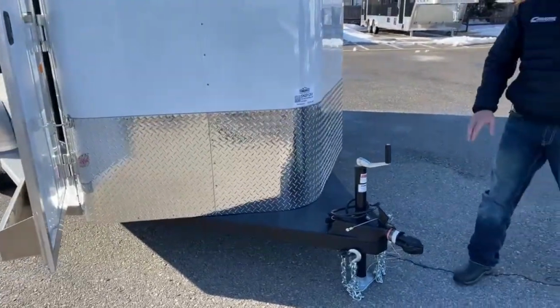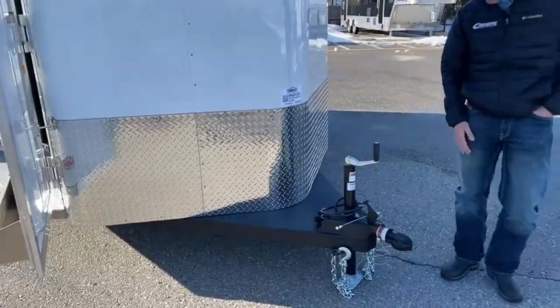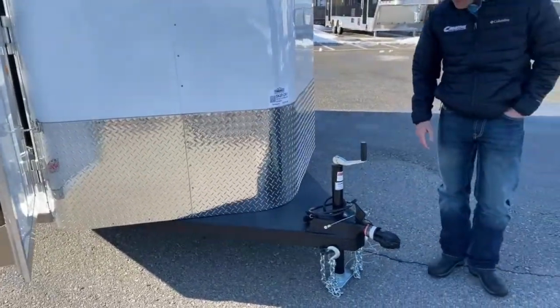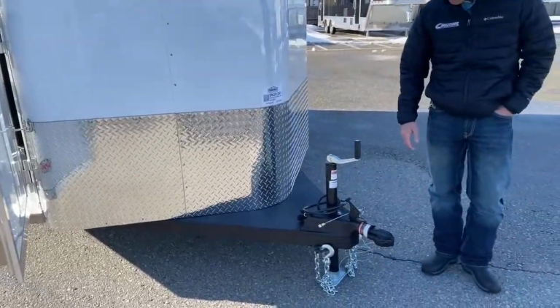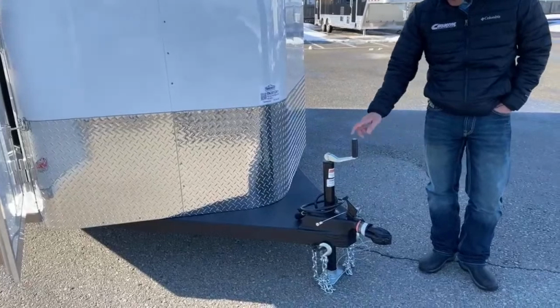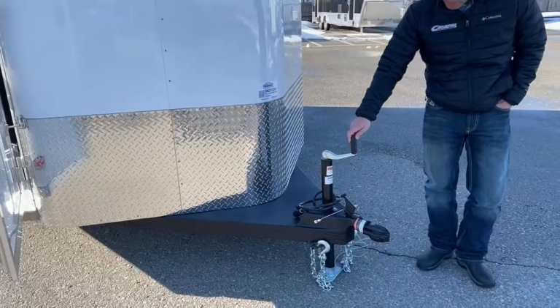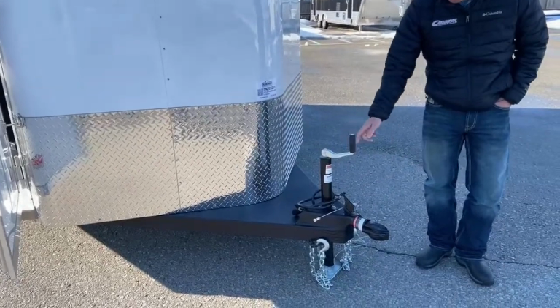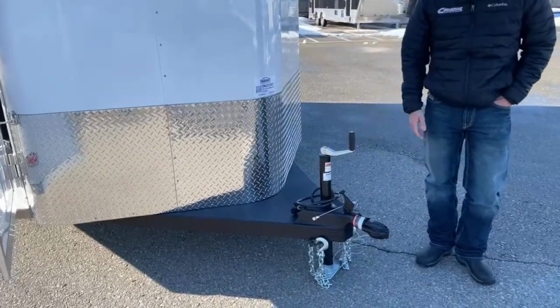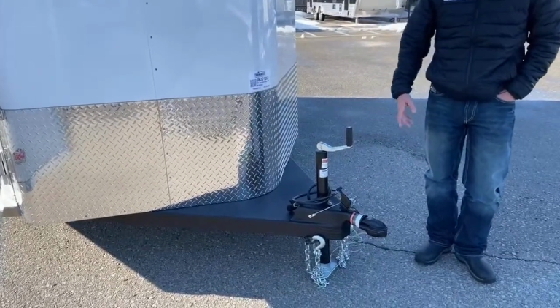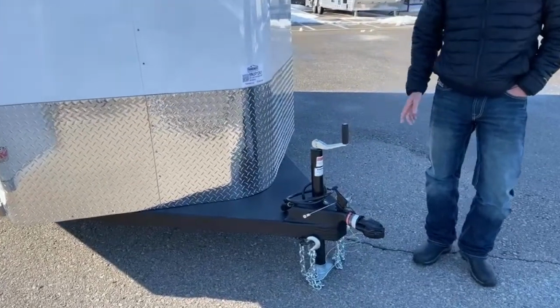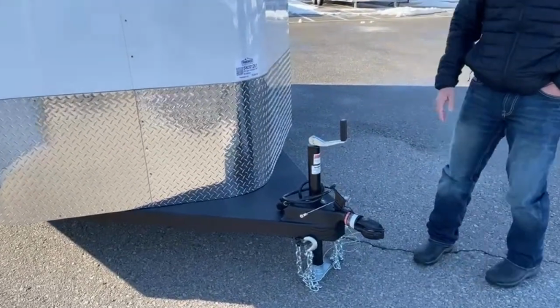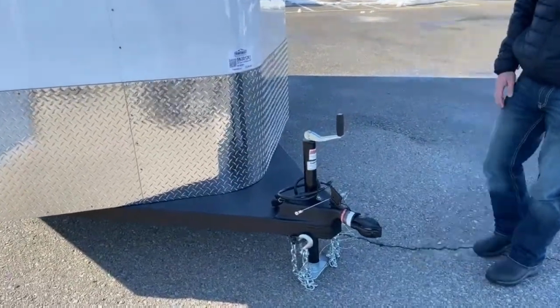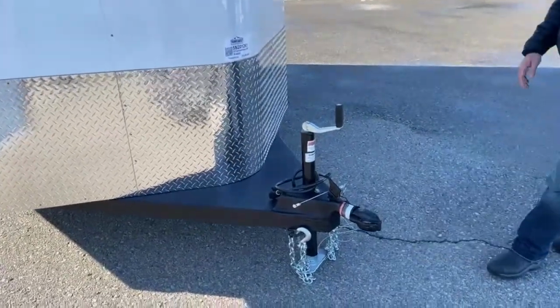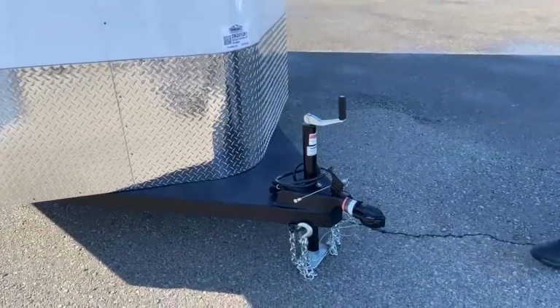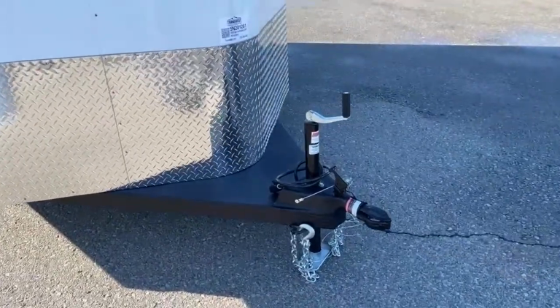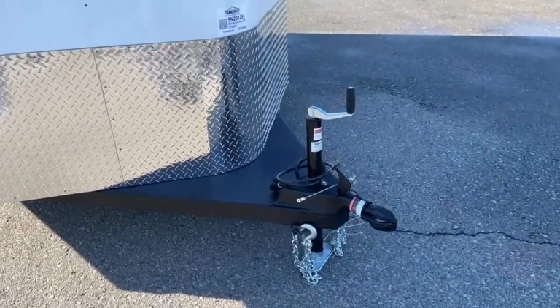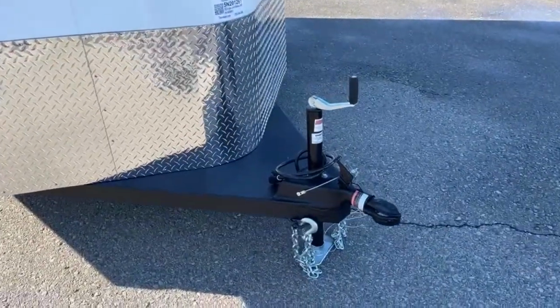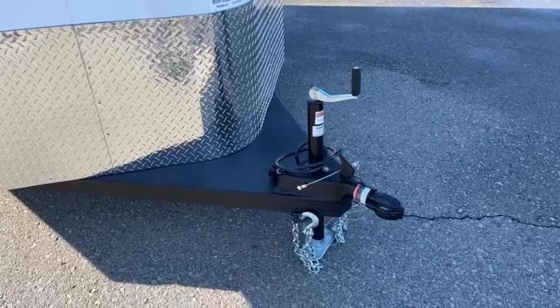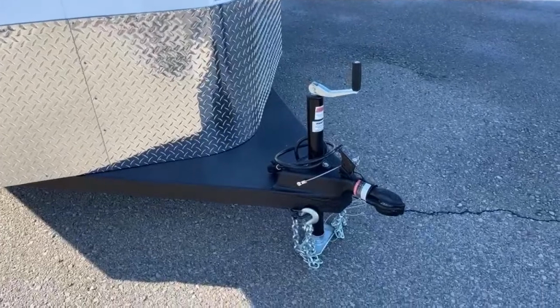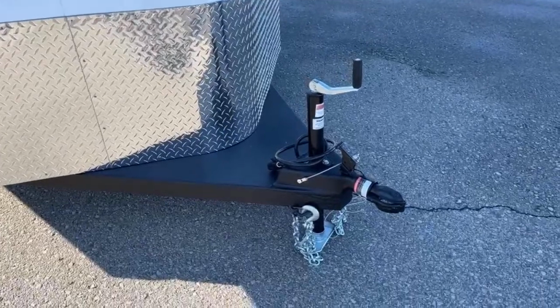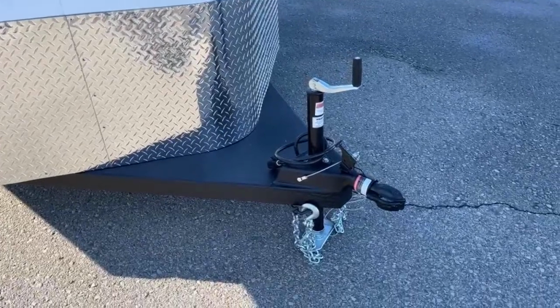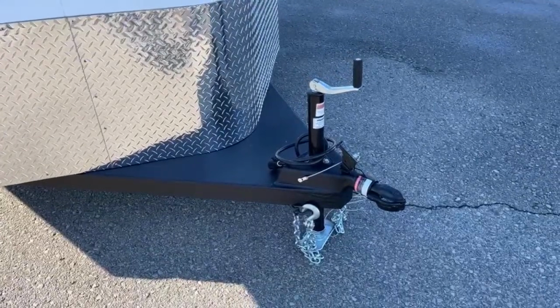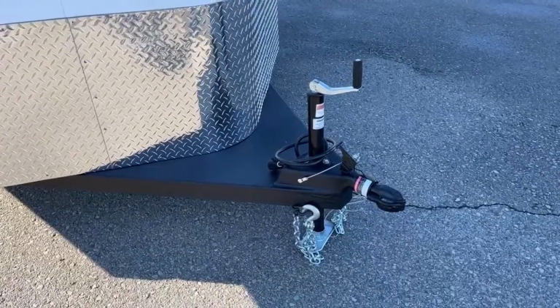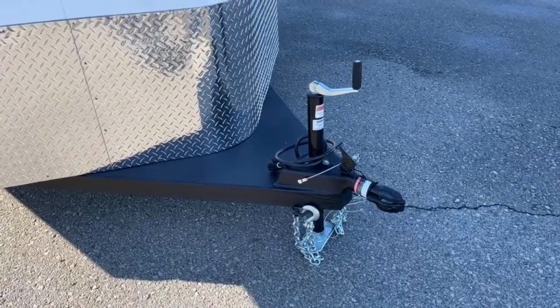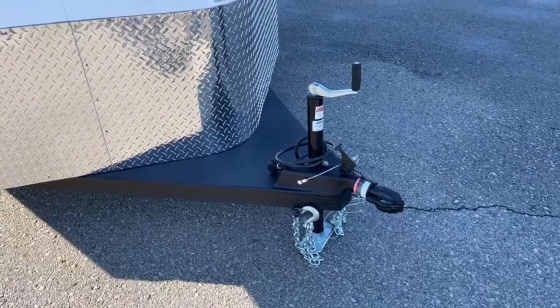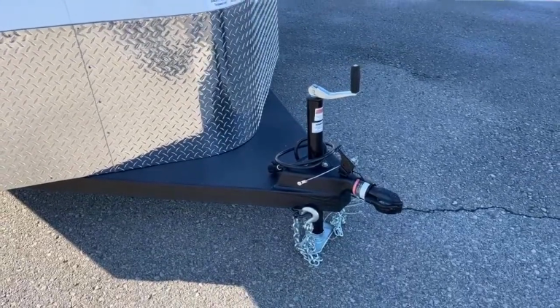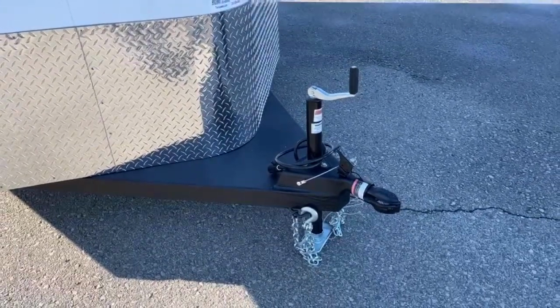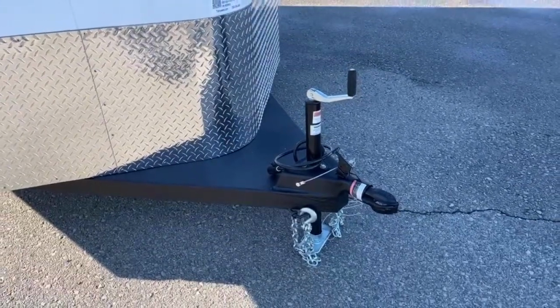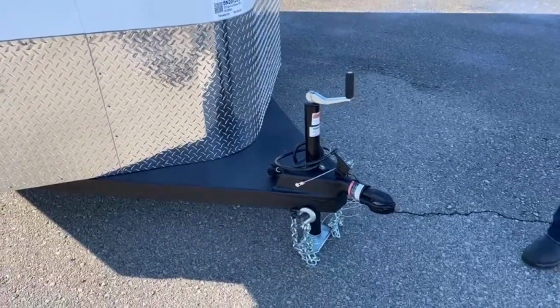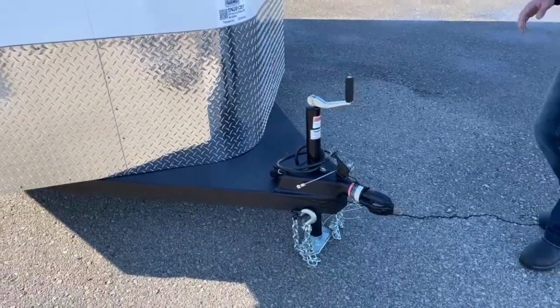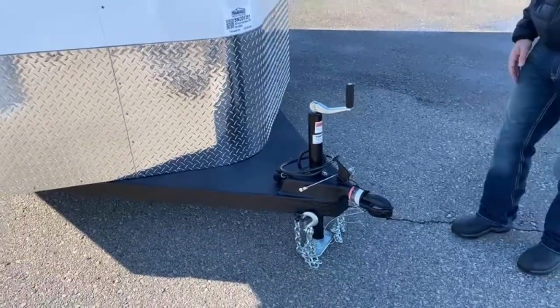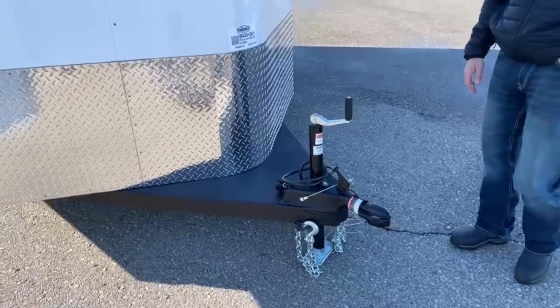It is a 2 and 5/16ths ball with a manual jack, safety chains, and breakaway cable. We can put an electric jack on this if that's something you're interested in, or if you have a trailer at home and want an electric jack, we can do that for you as well.